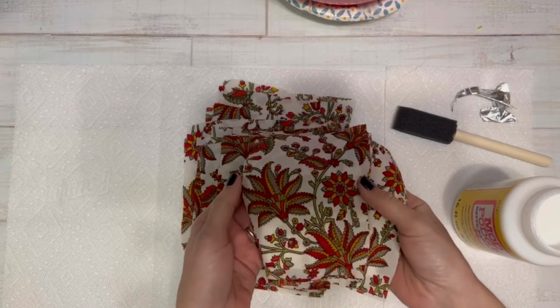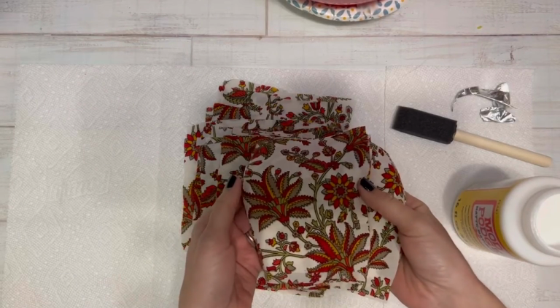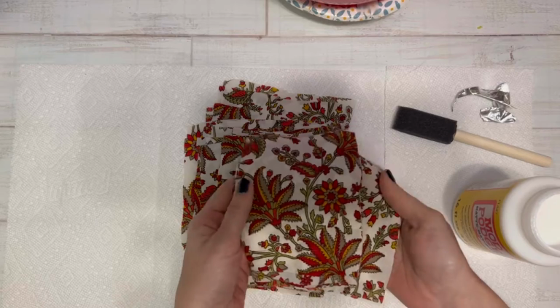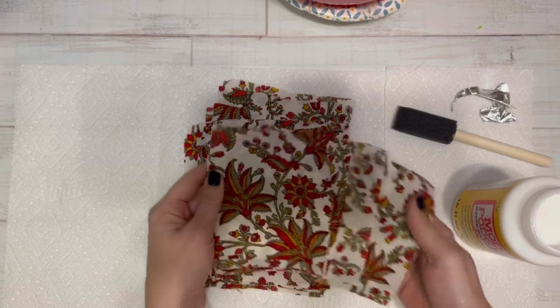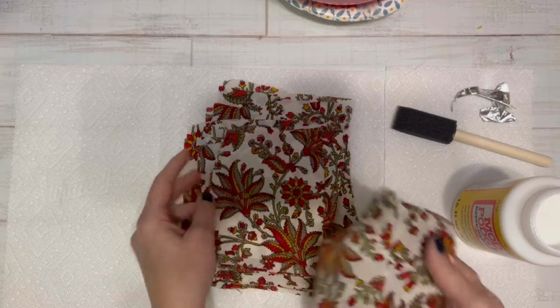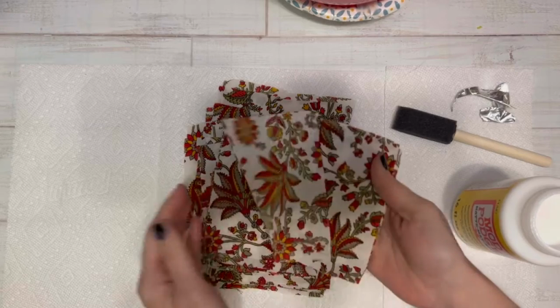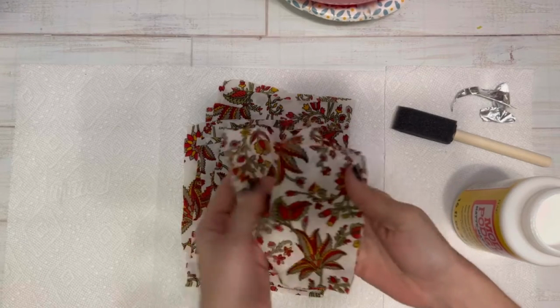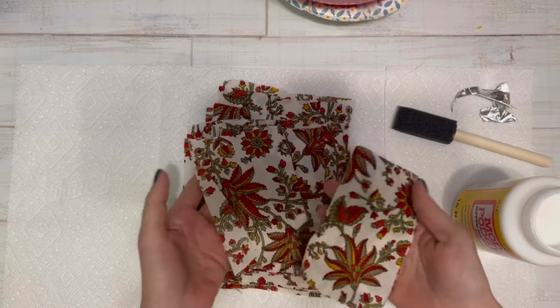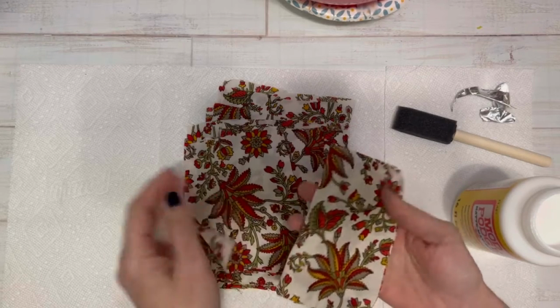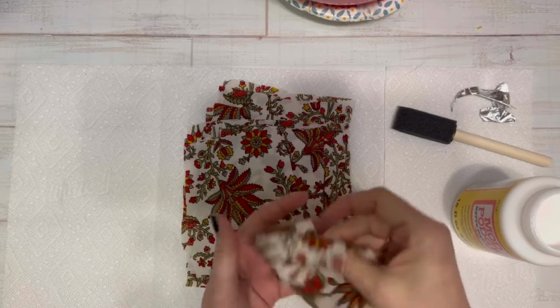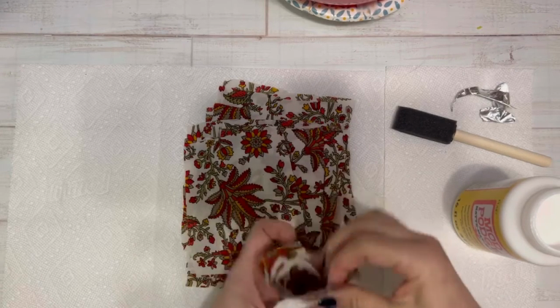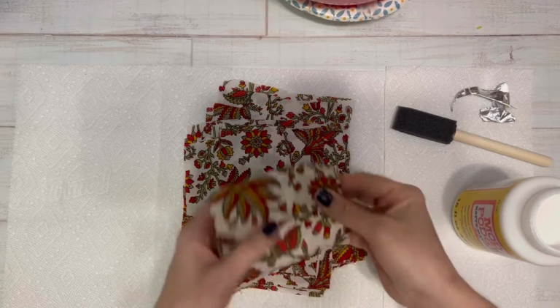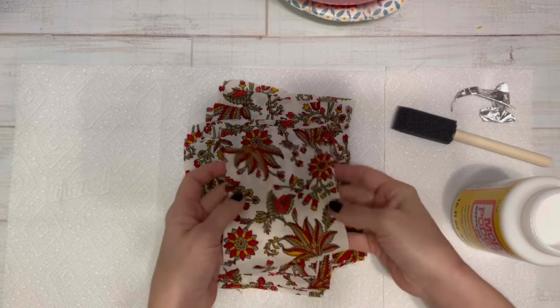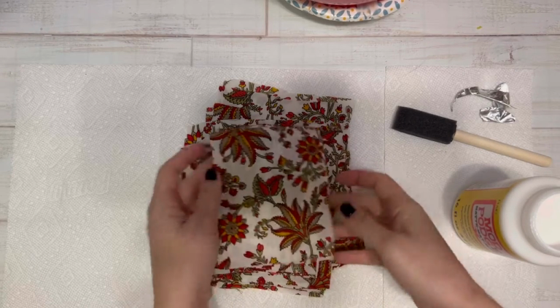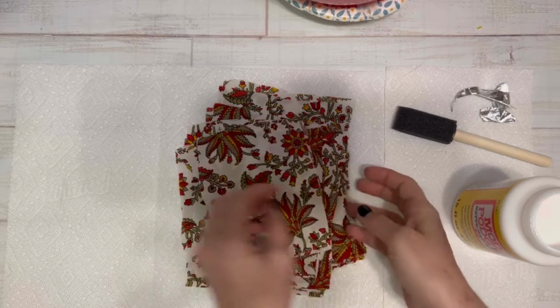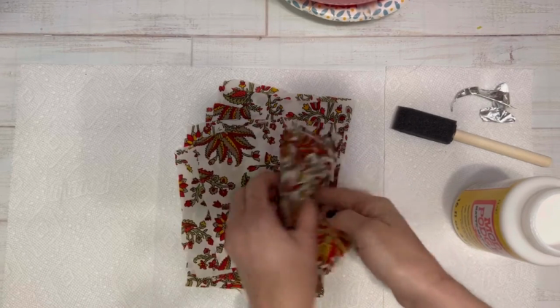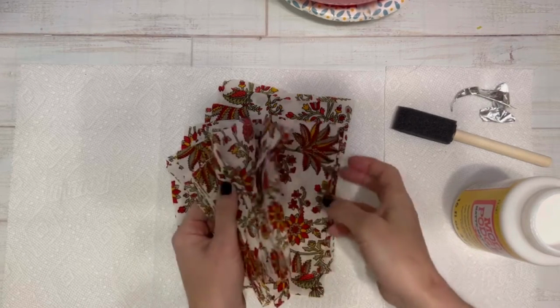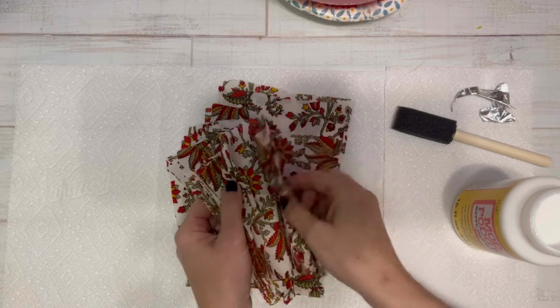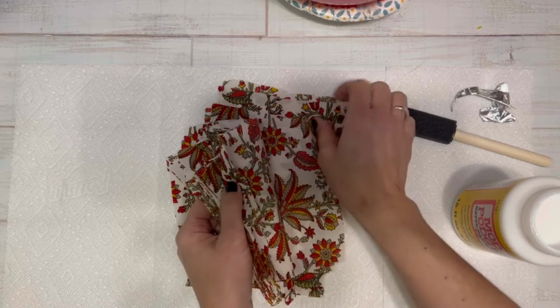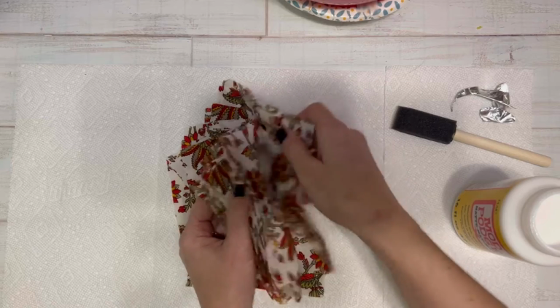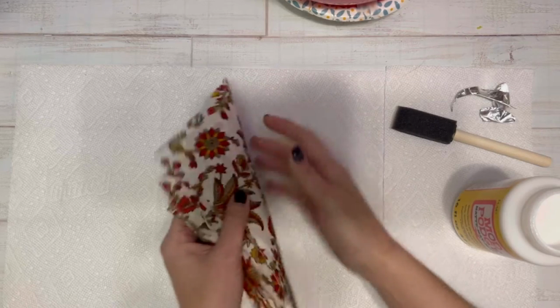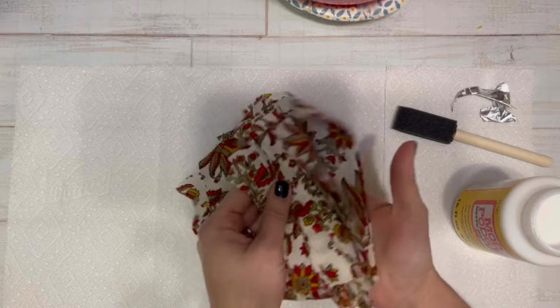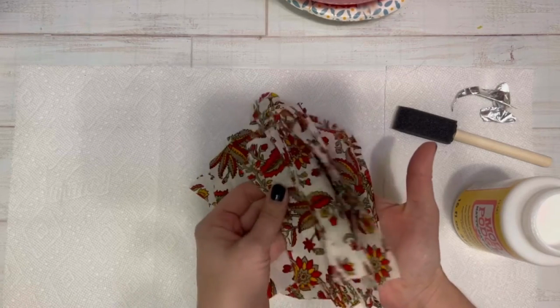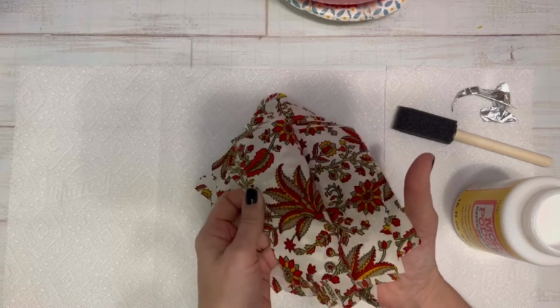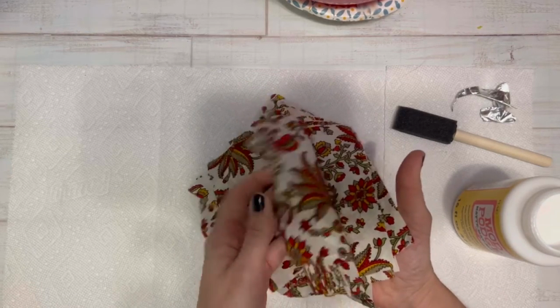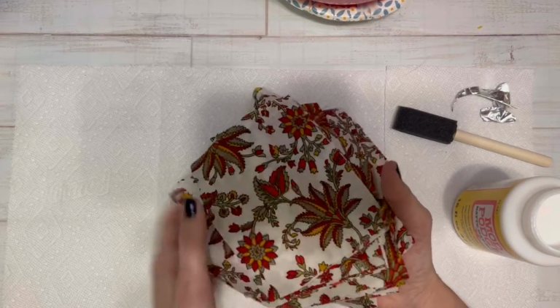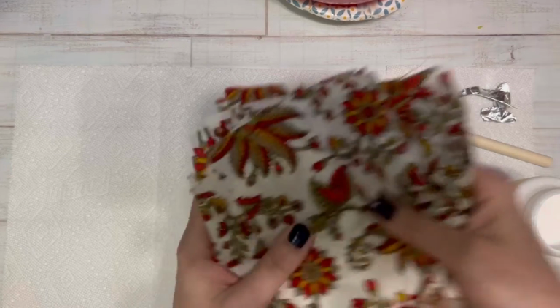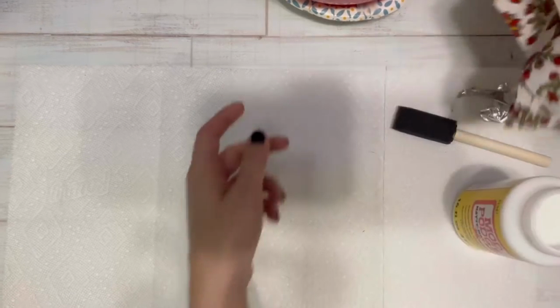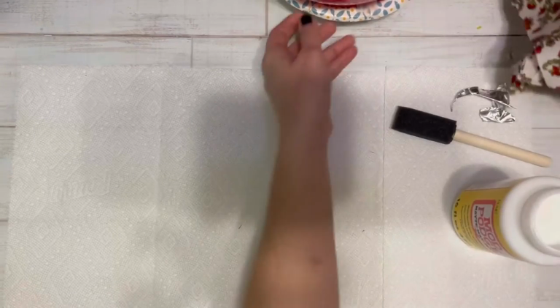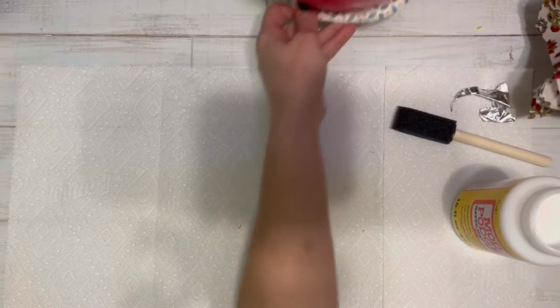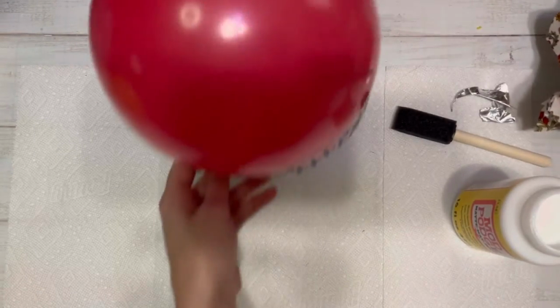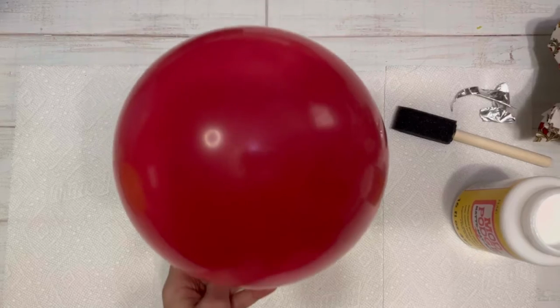The first thing you're going to do is cut your fabric into squares. I do recommend that you cut your squares smaller than what I did — they don't have to be perfect.